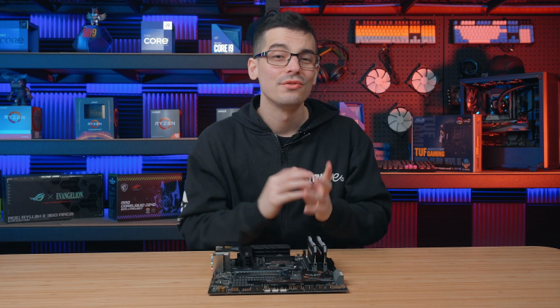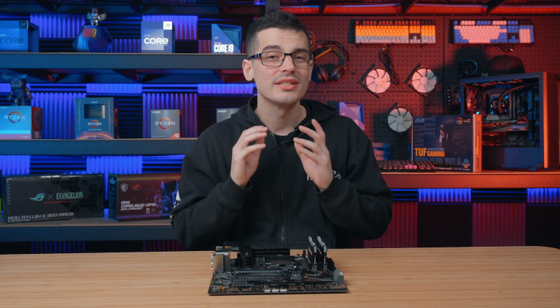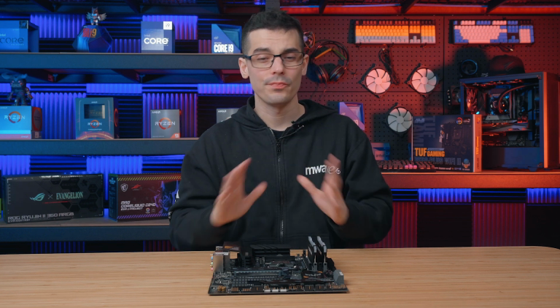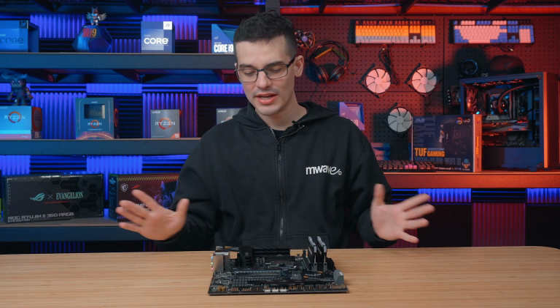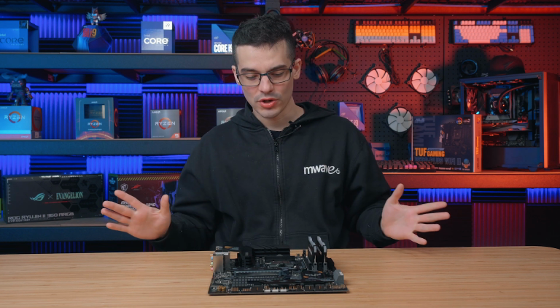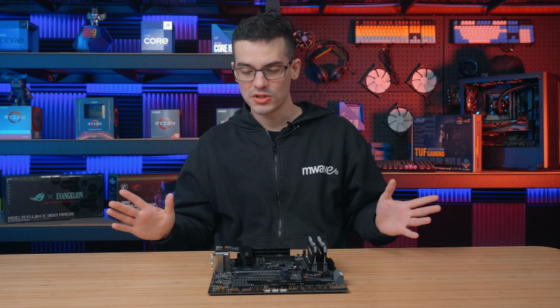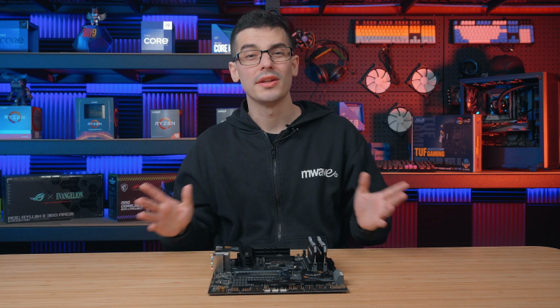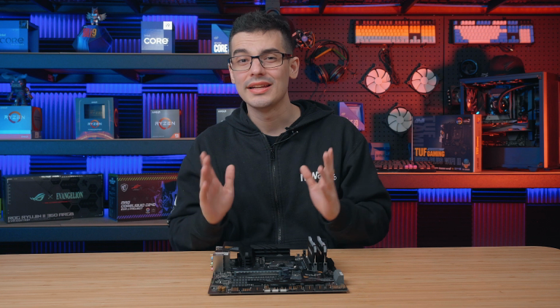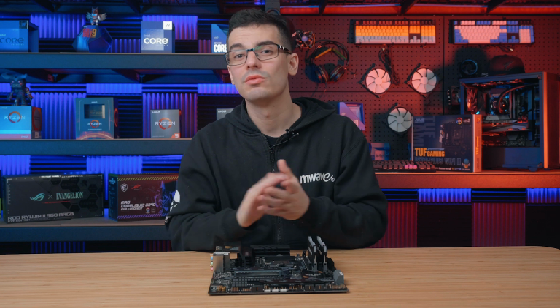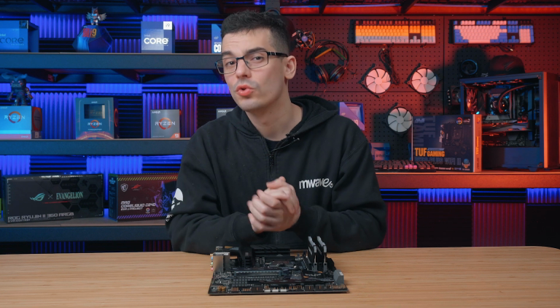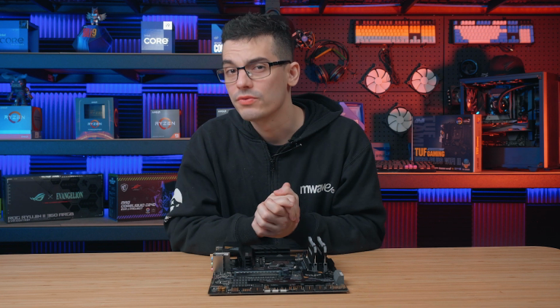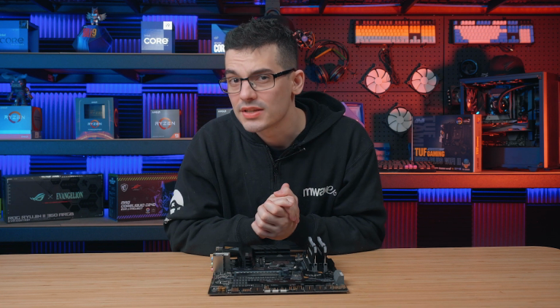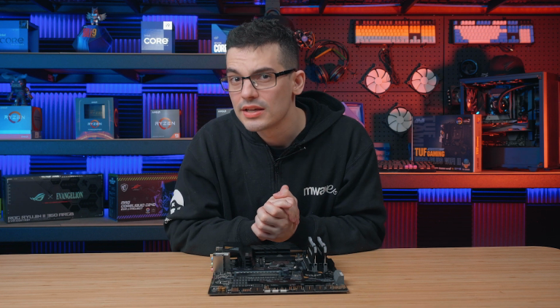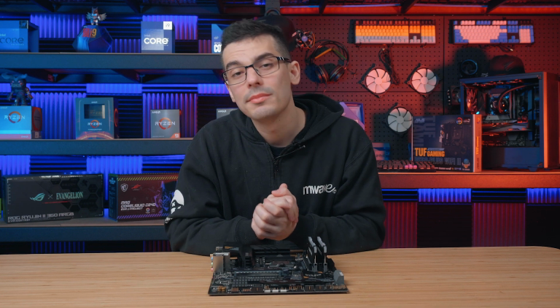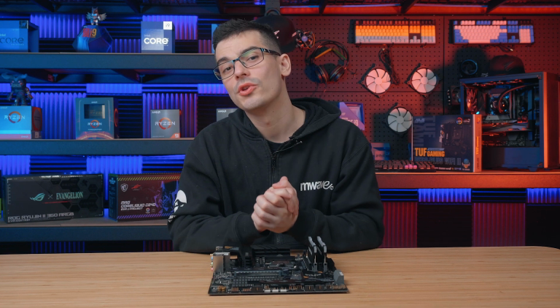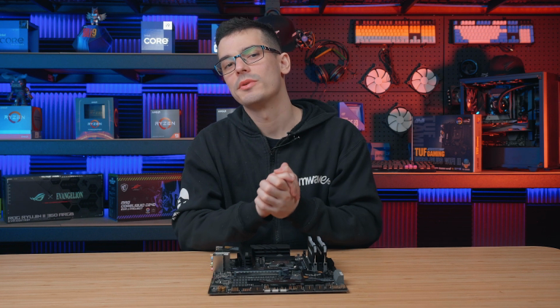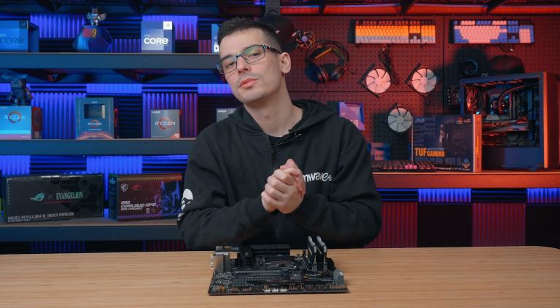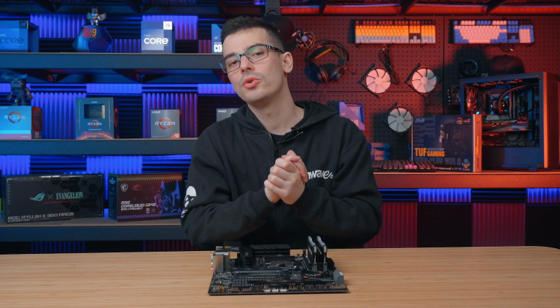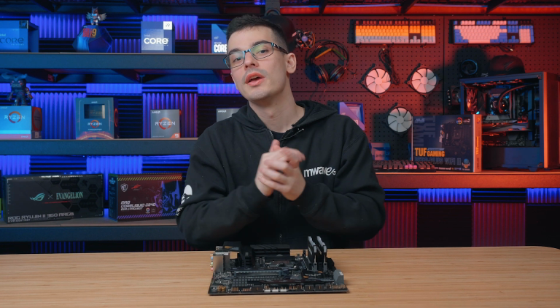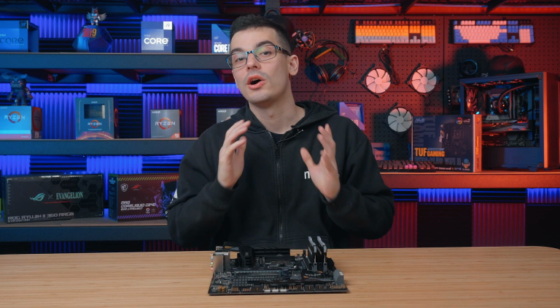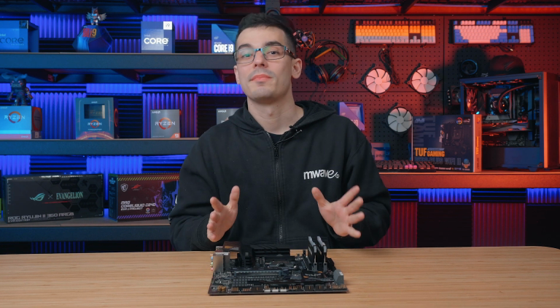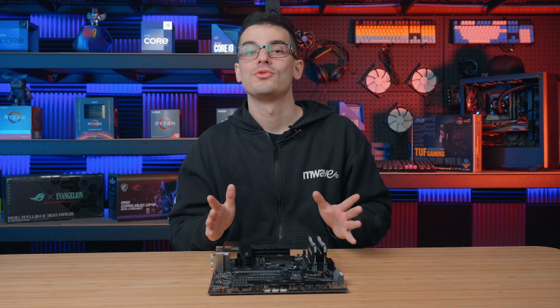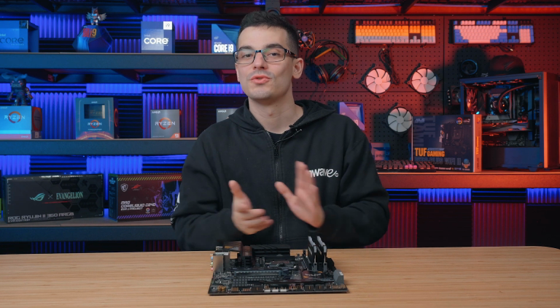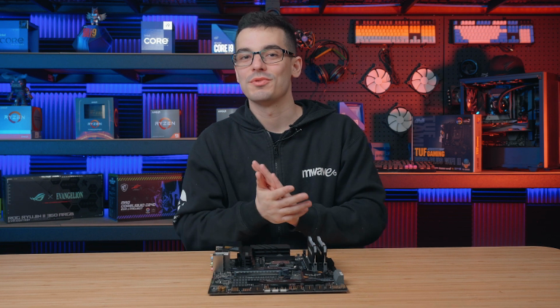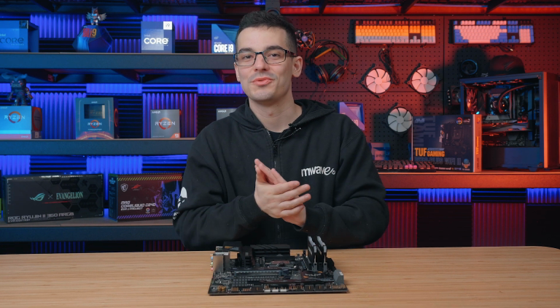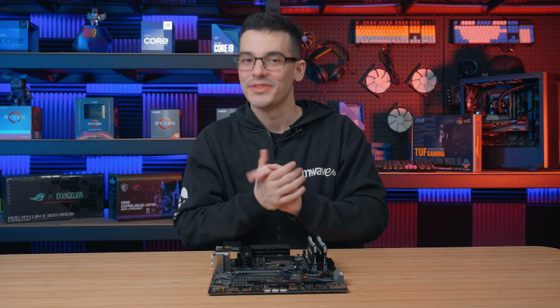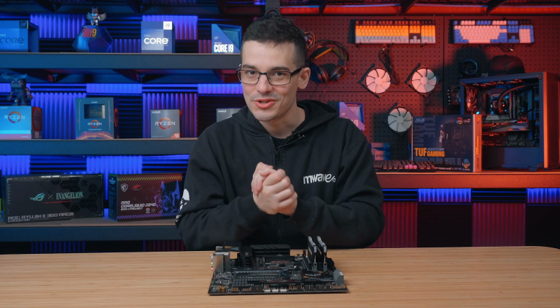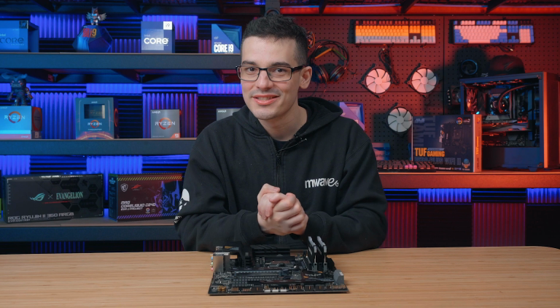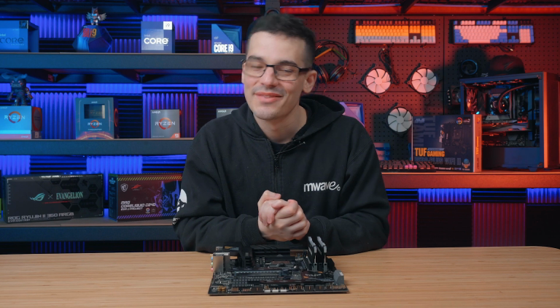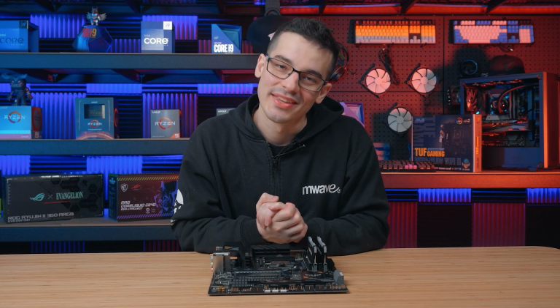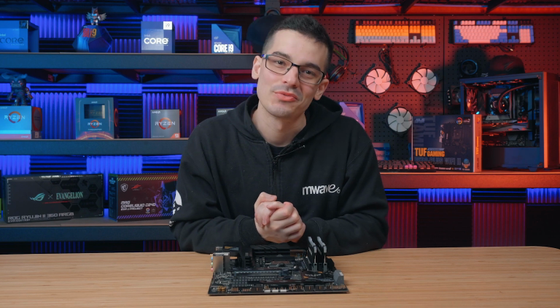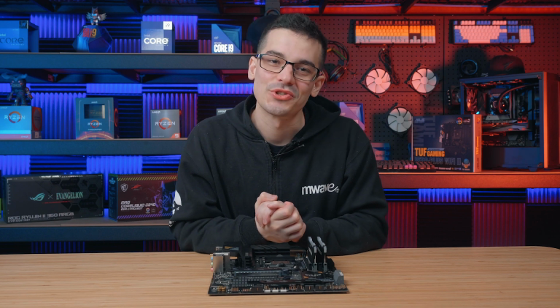If you have any questions about anything we've gone over today, let me know in the comments below and I'll get back to you as soon as possible. As always, thanks for watching.